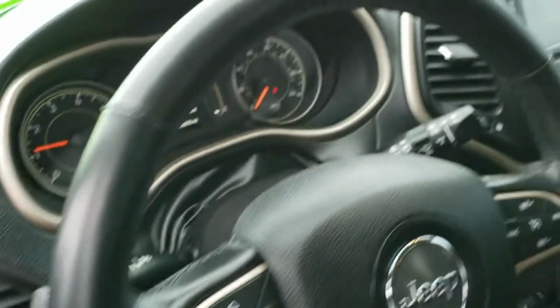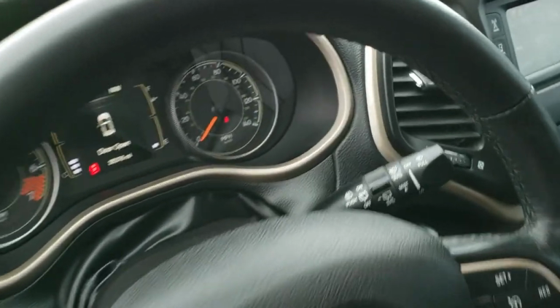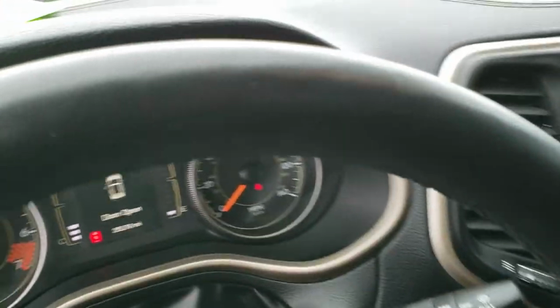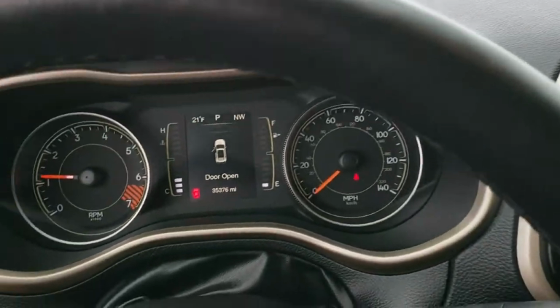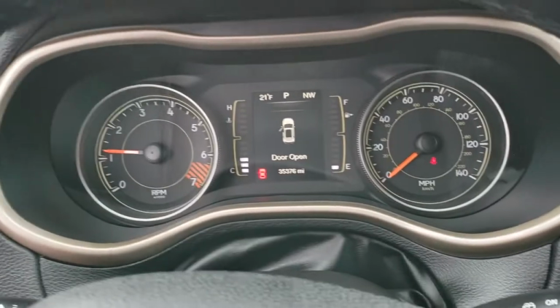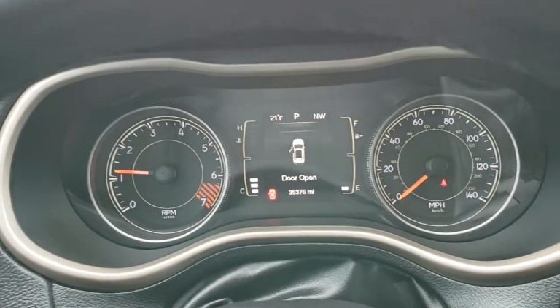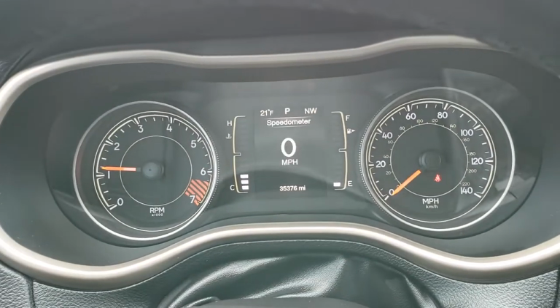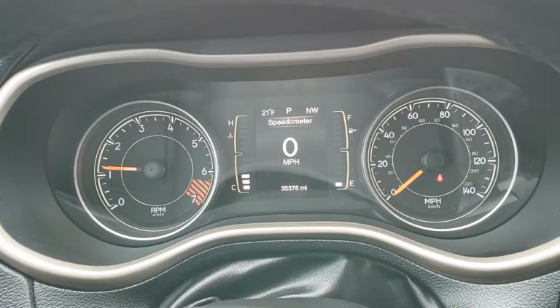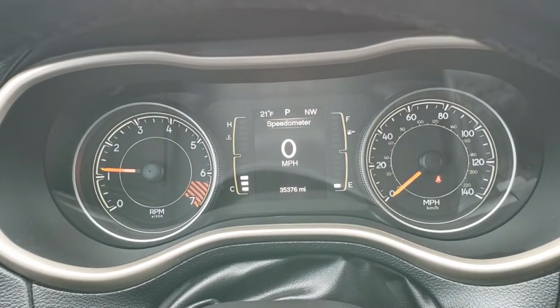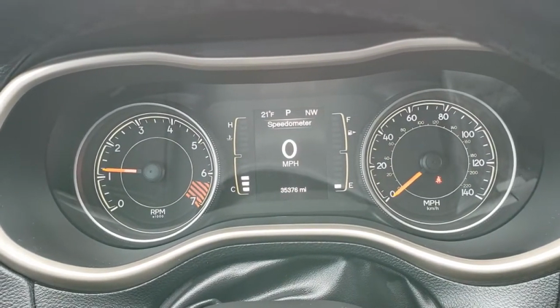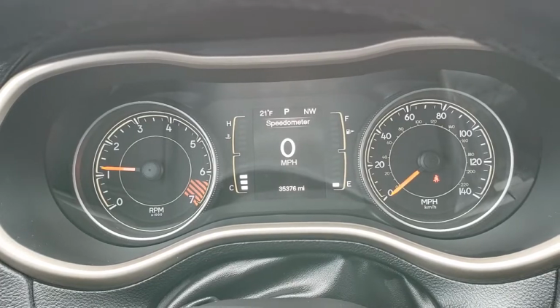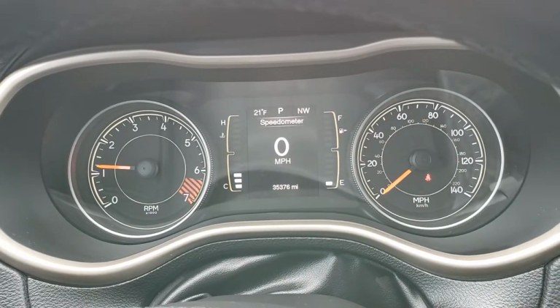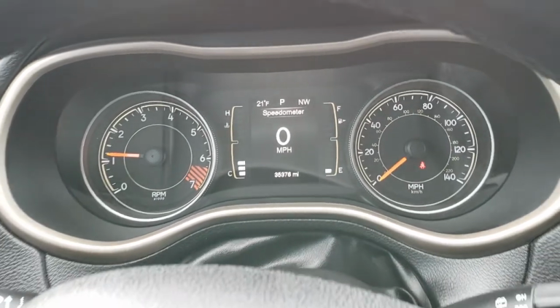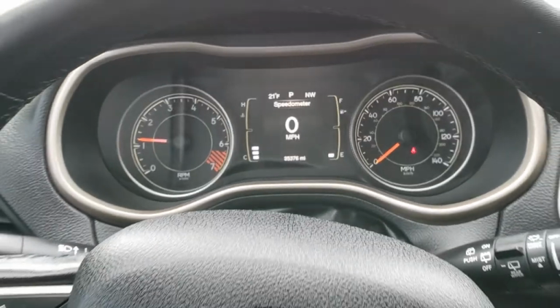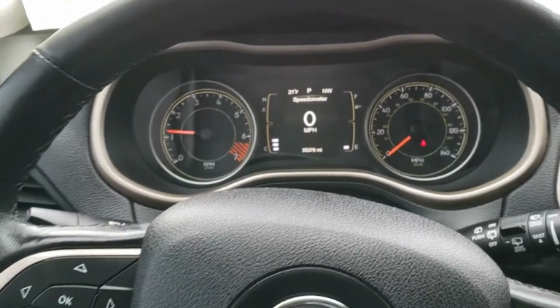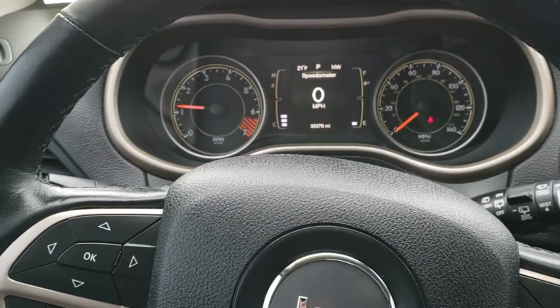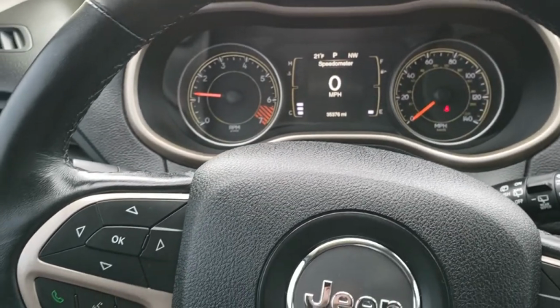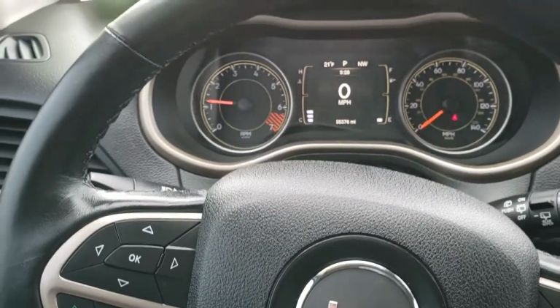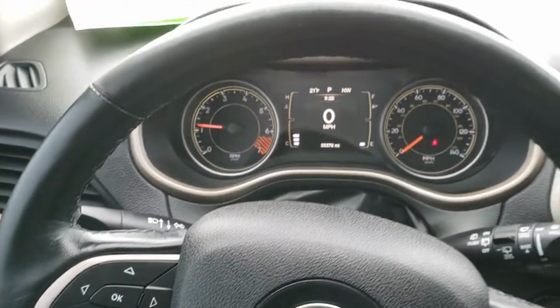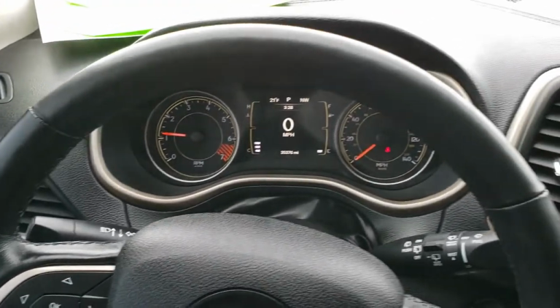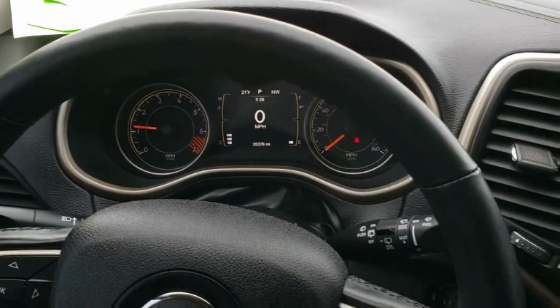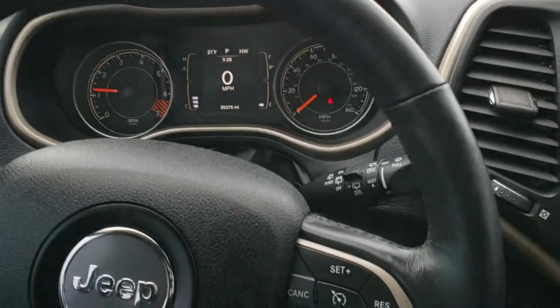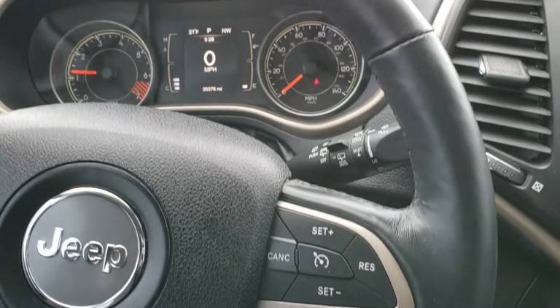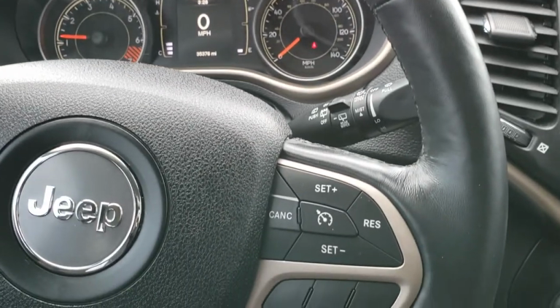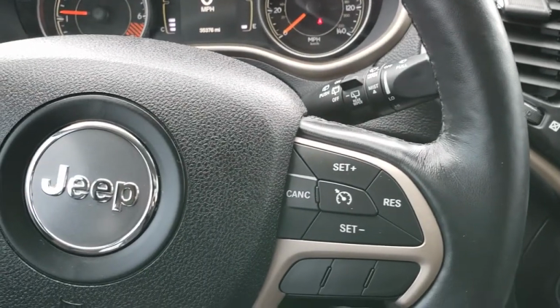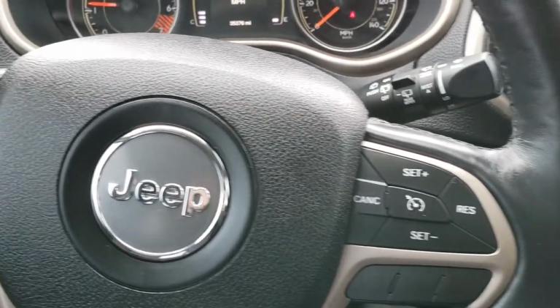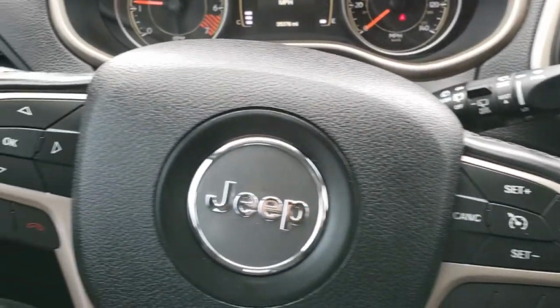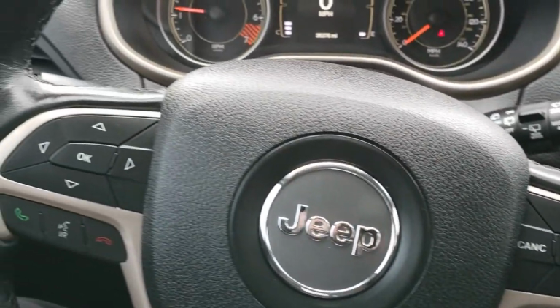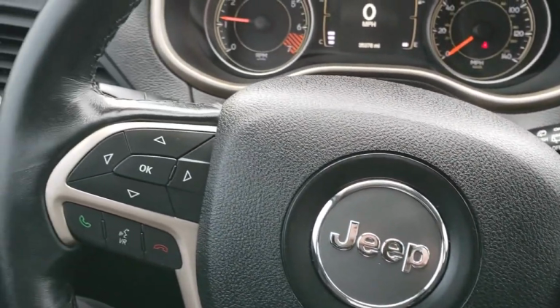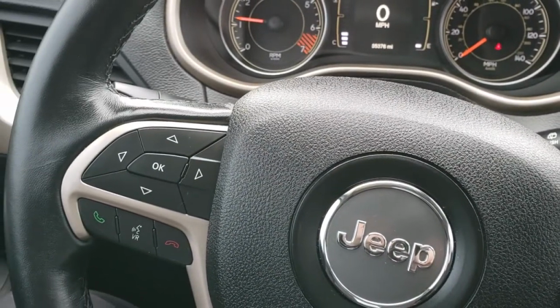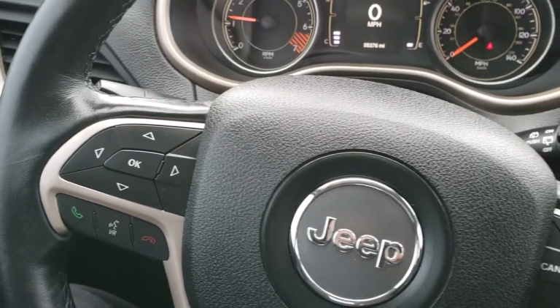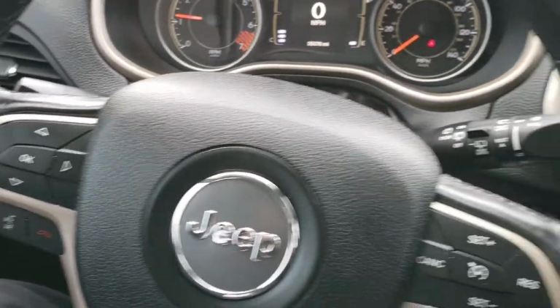As we hop inside the vehicle, you can see that this one has 35,376 miles. It has a compass and outside temperature display, heated leather-wrapped steering wheel, cruise controls on the right, and Bluetooth audio controls on the left.